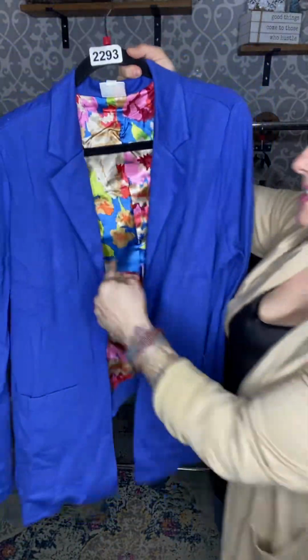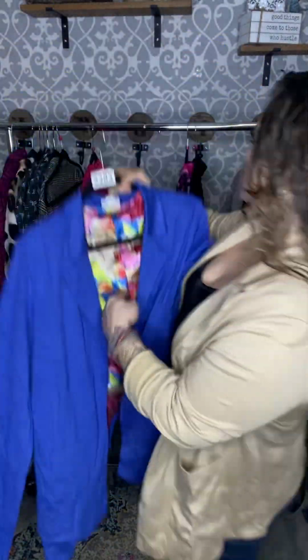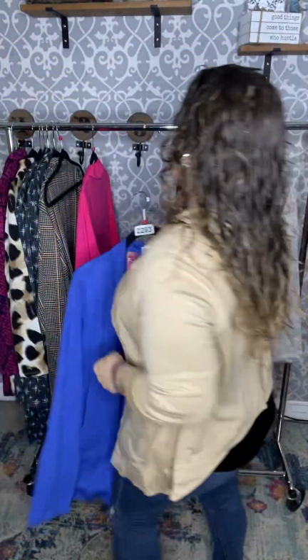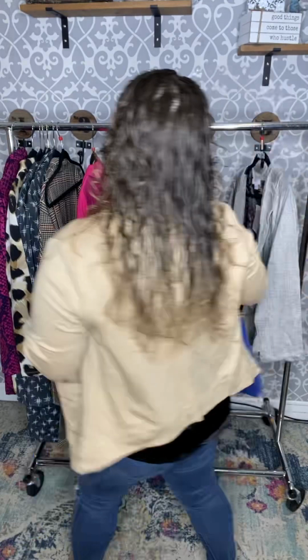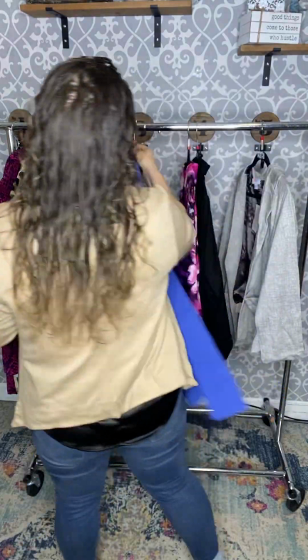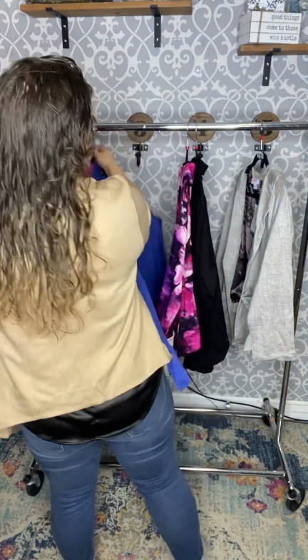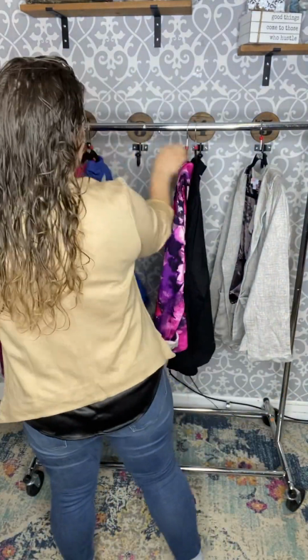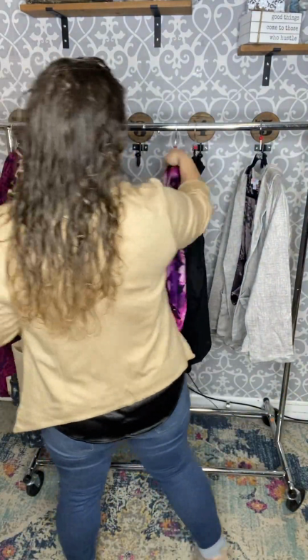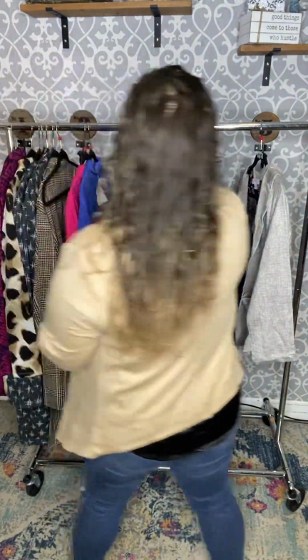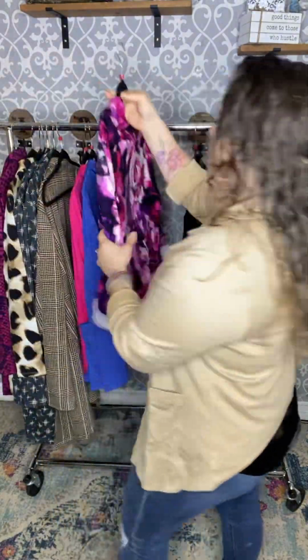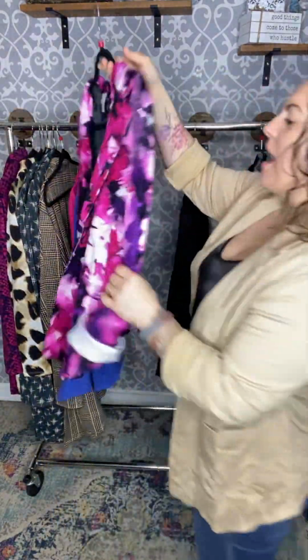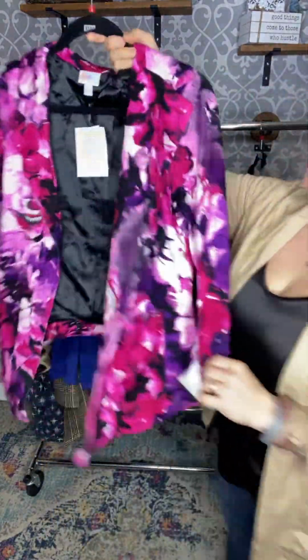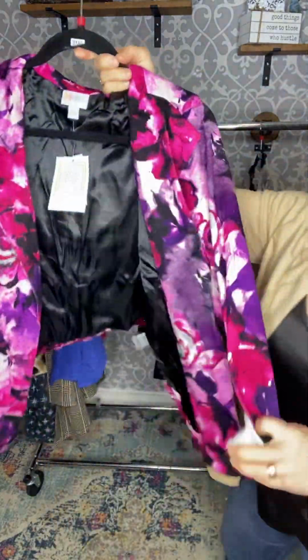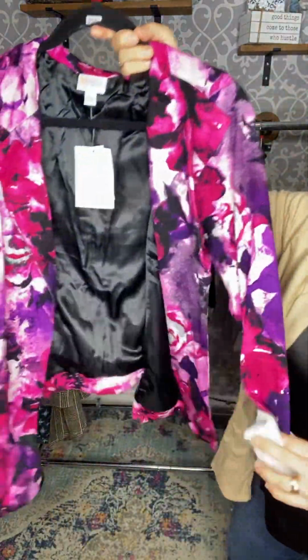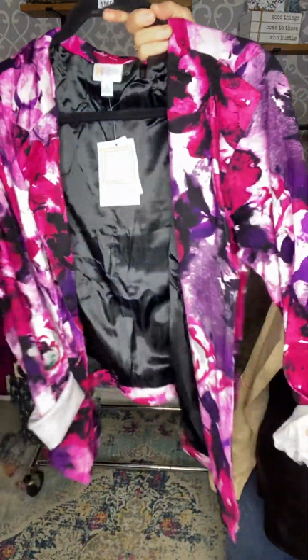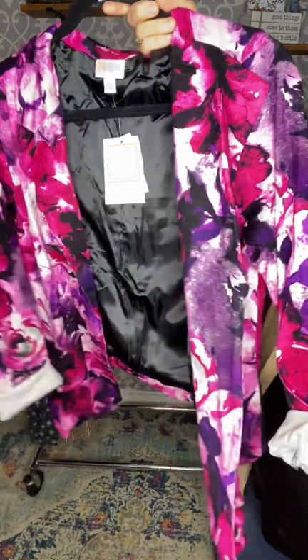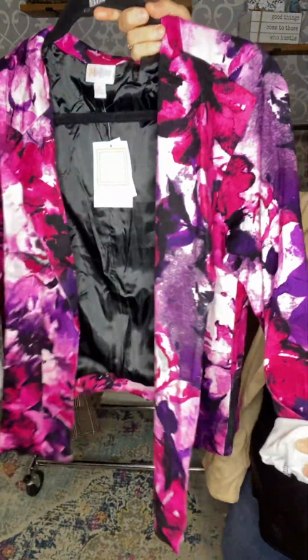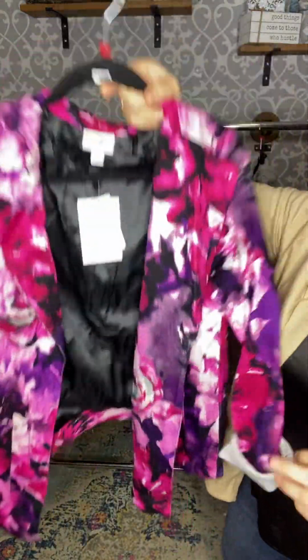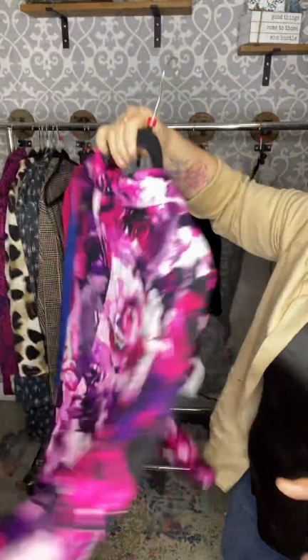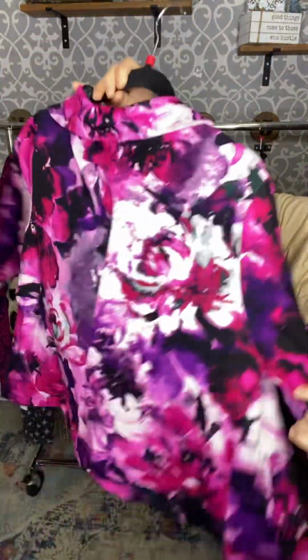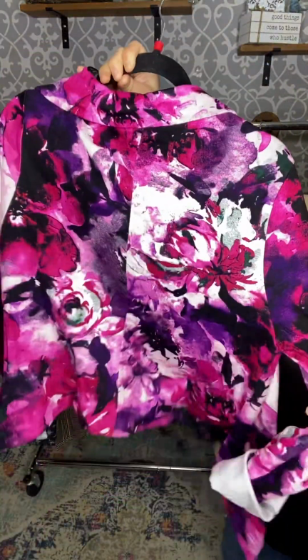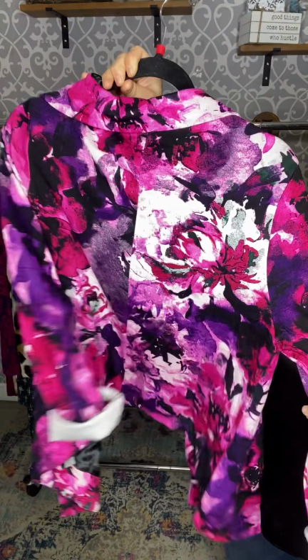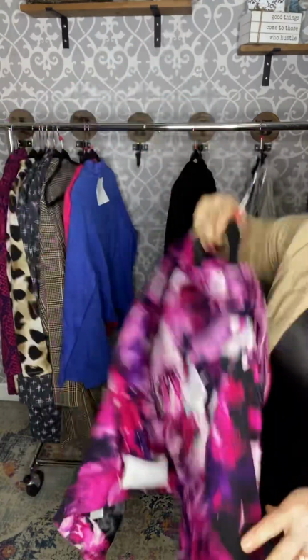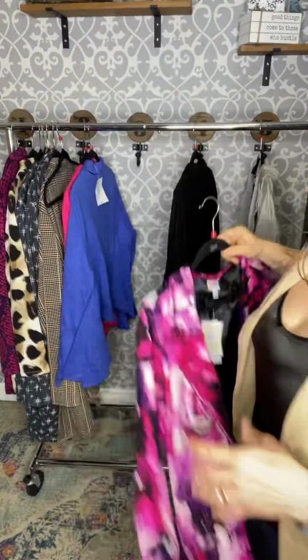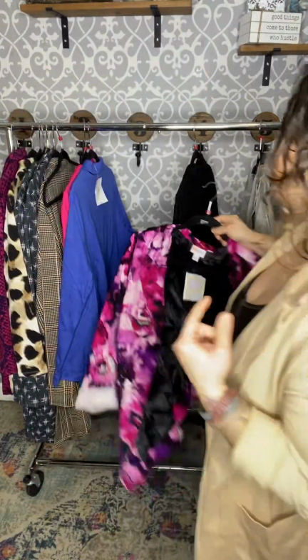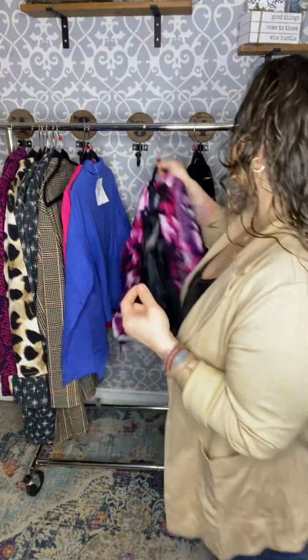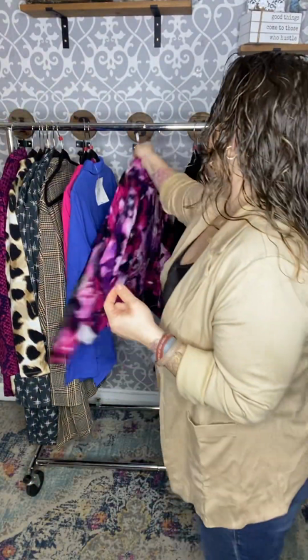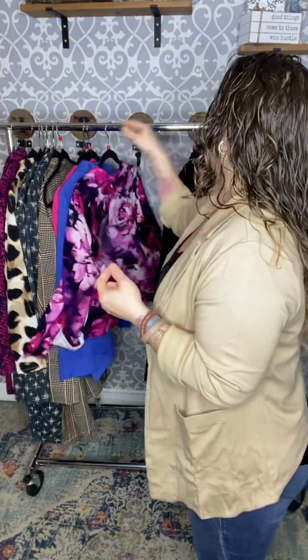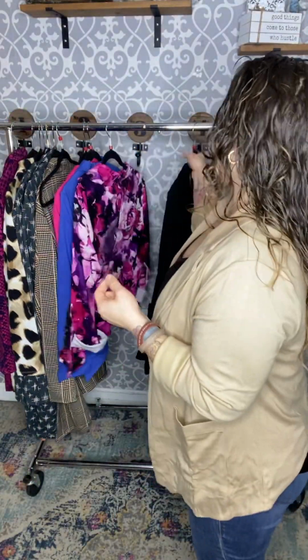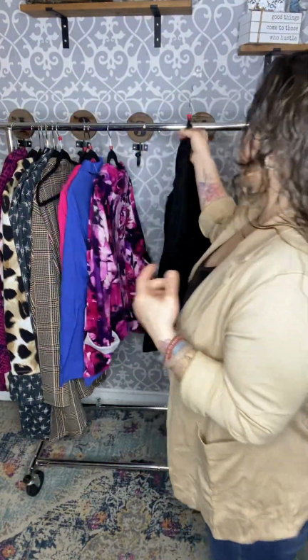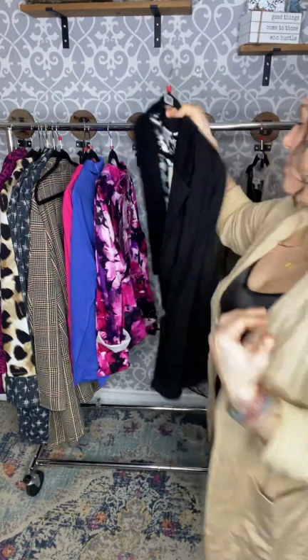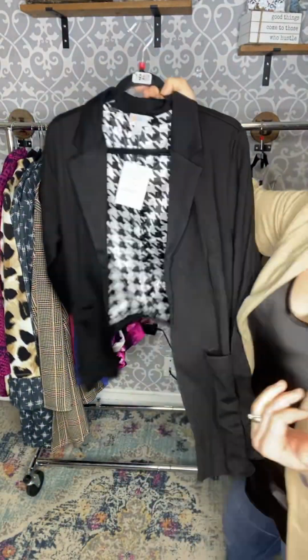This actually matches that Cassie skirt that we've had before. Look at that print — there are only six prints, which I thought was really great.